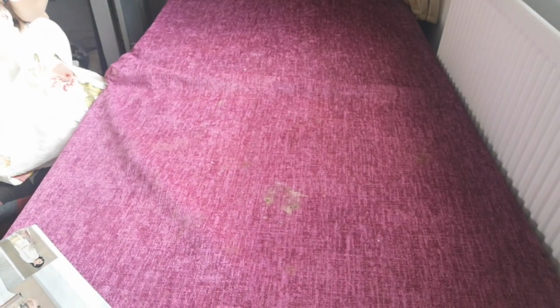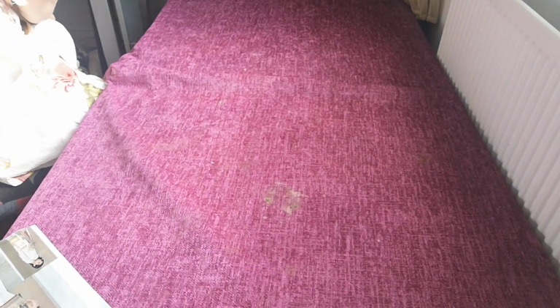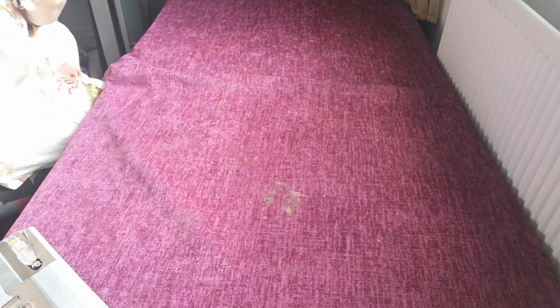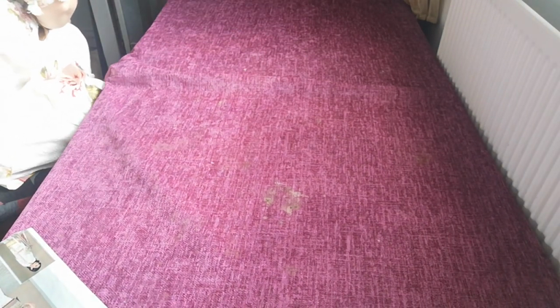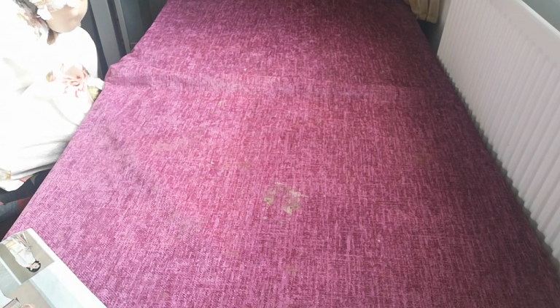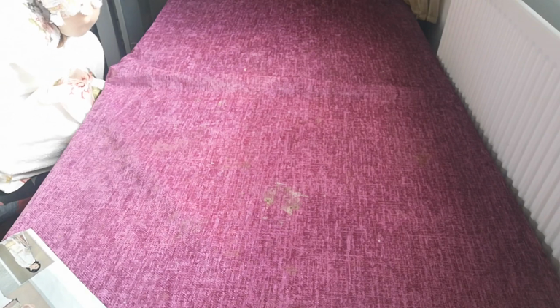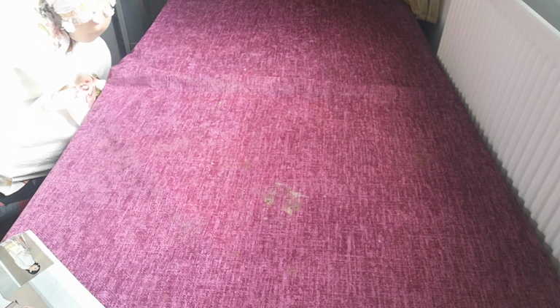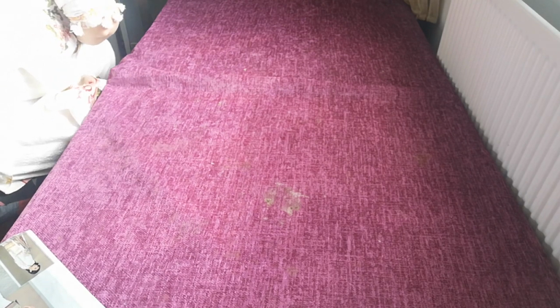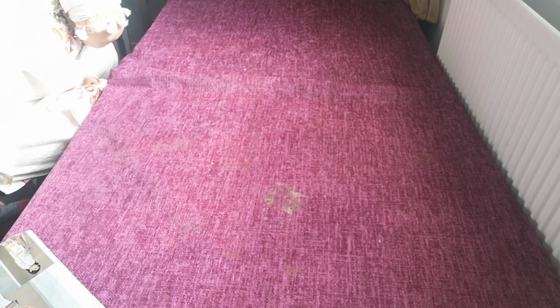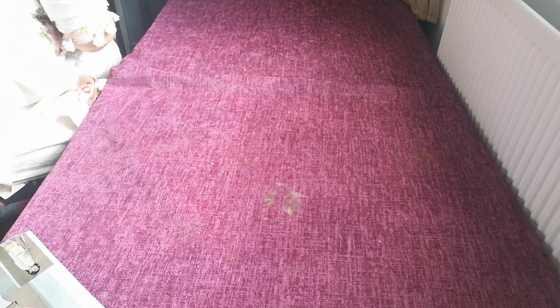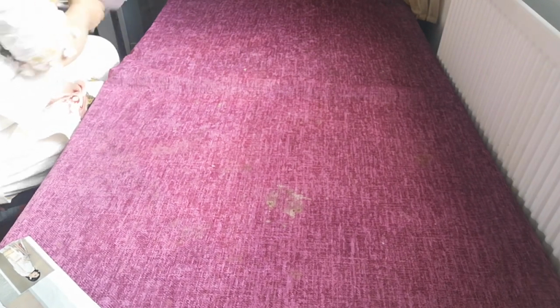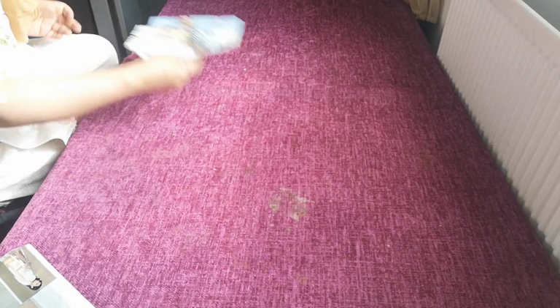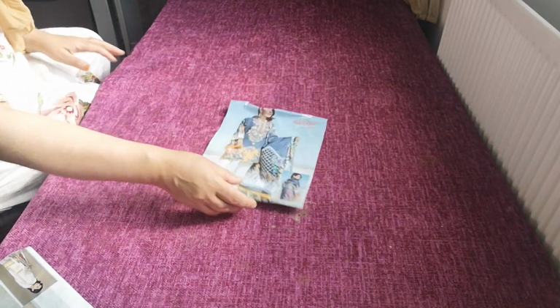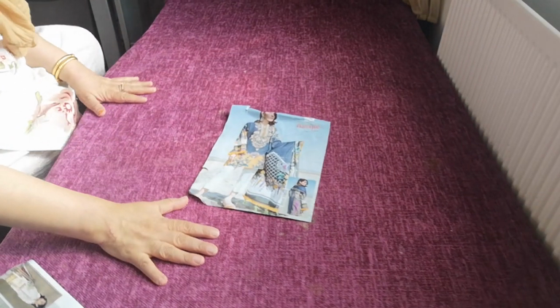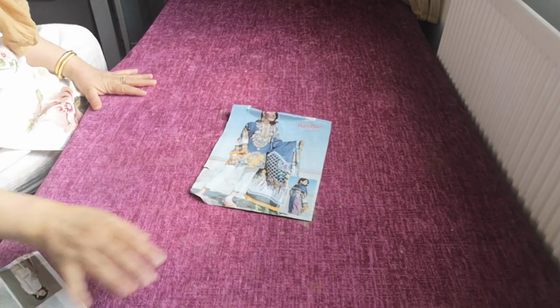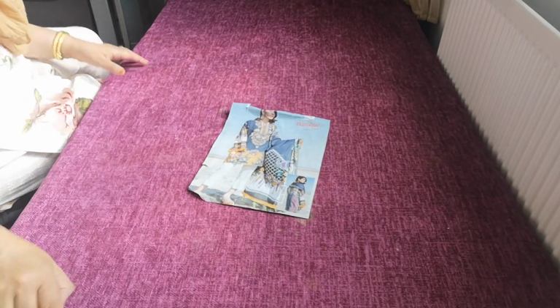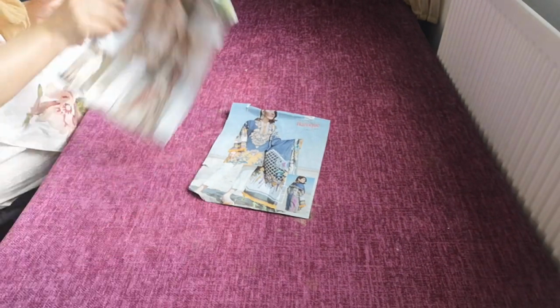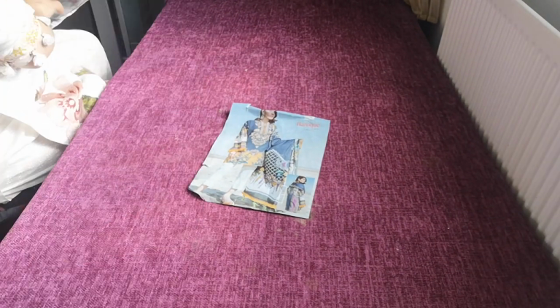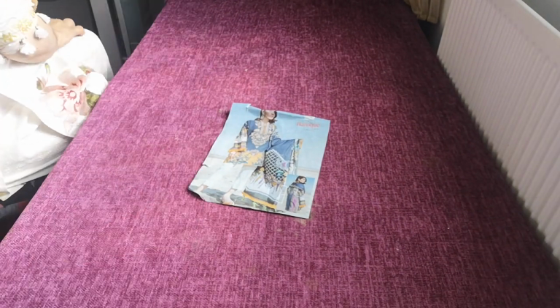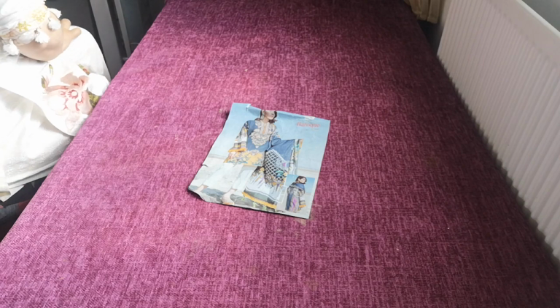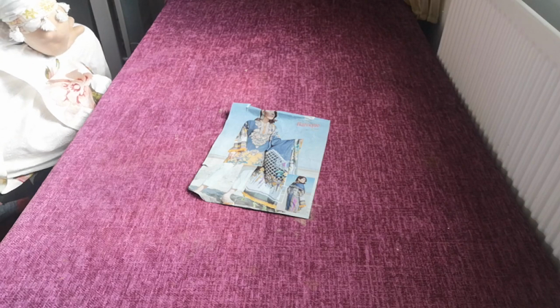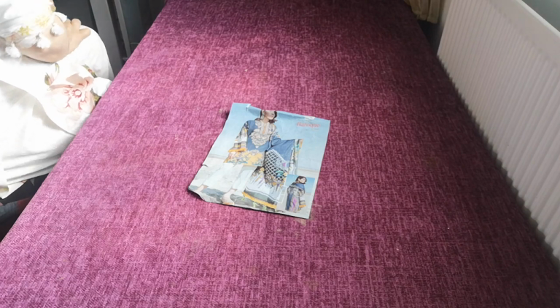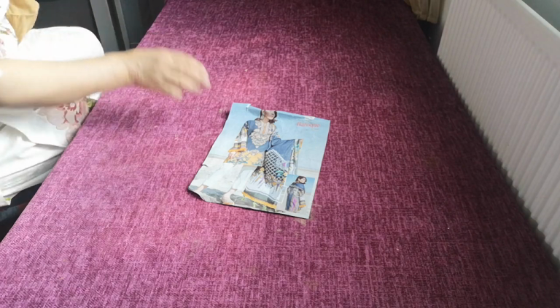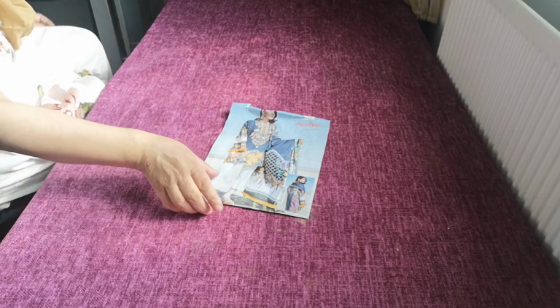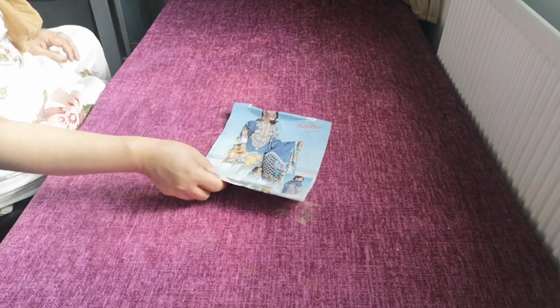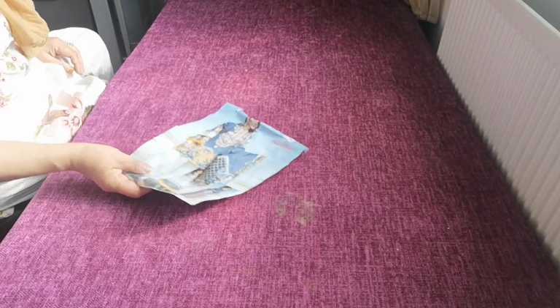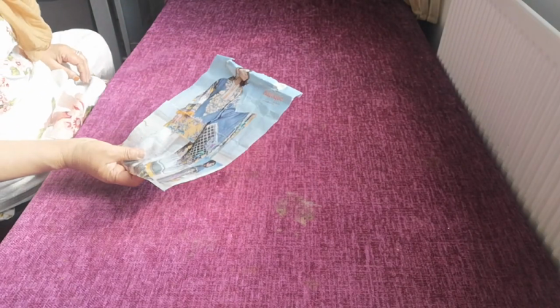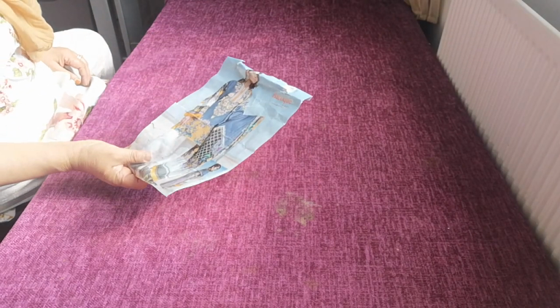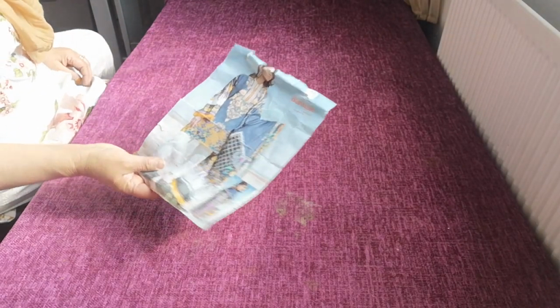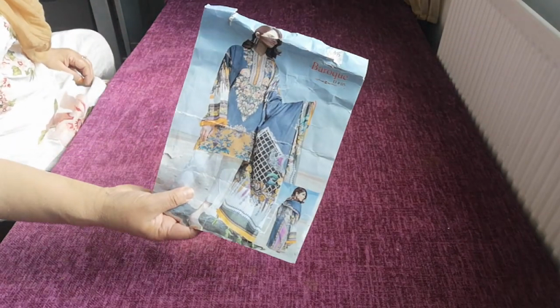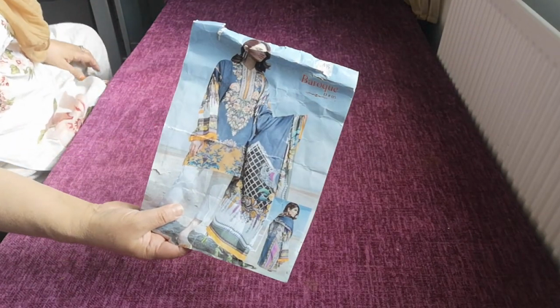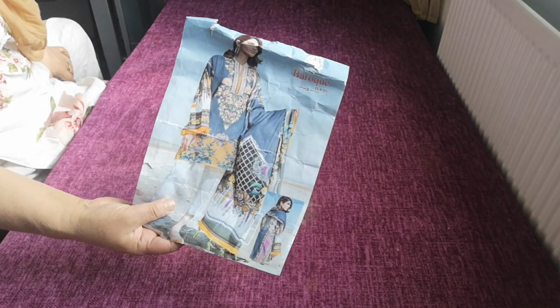The next one is another one by Baruch — we've got quite a few Baruch's here. This one is design number 05.